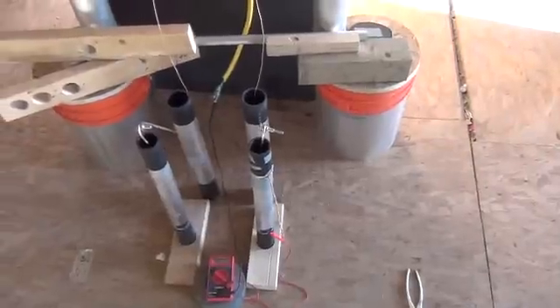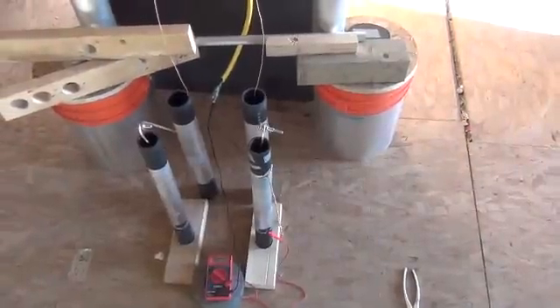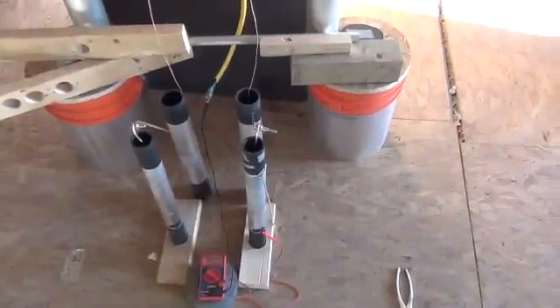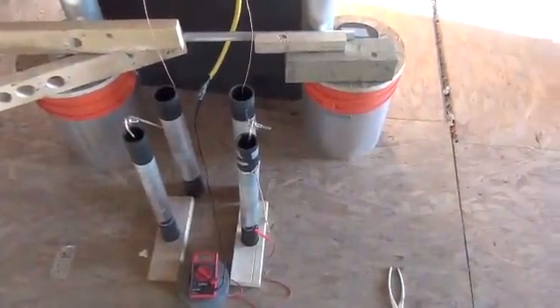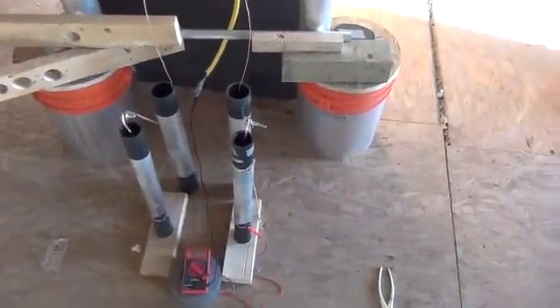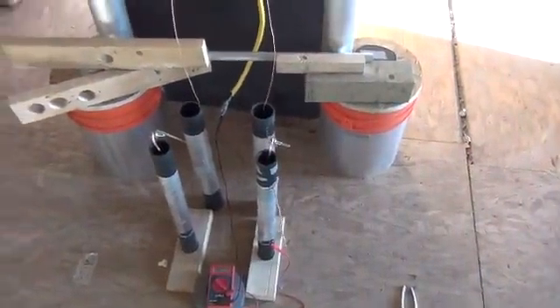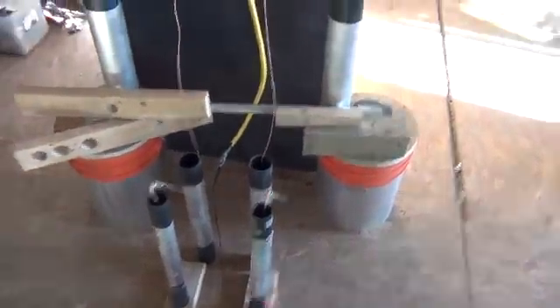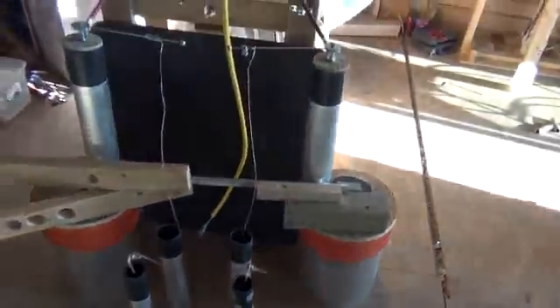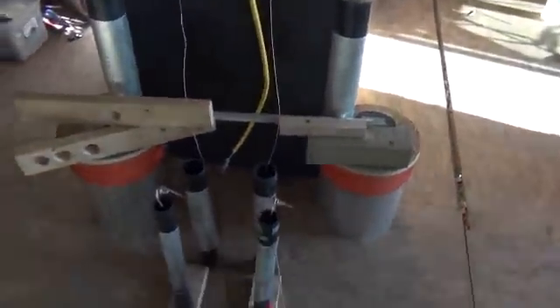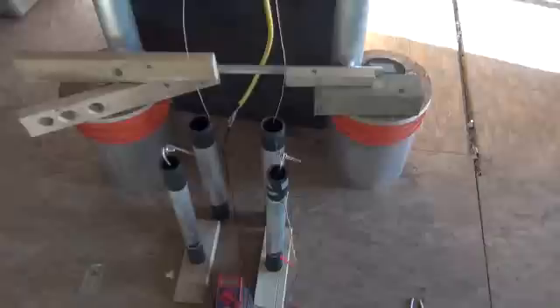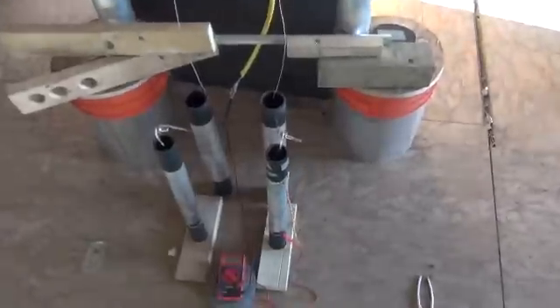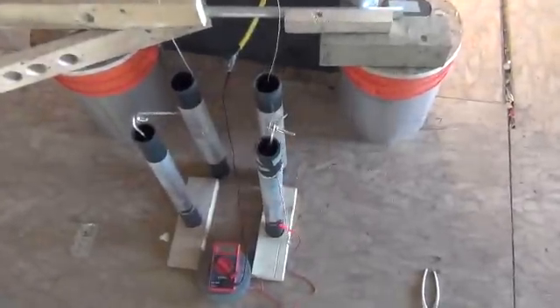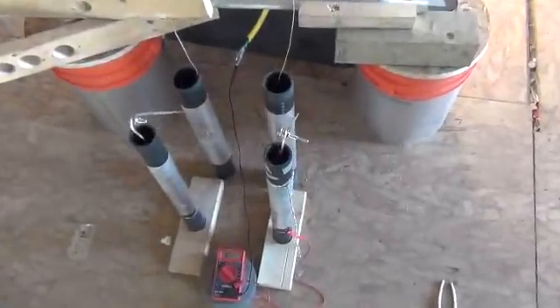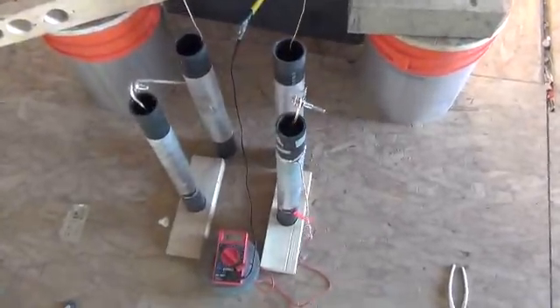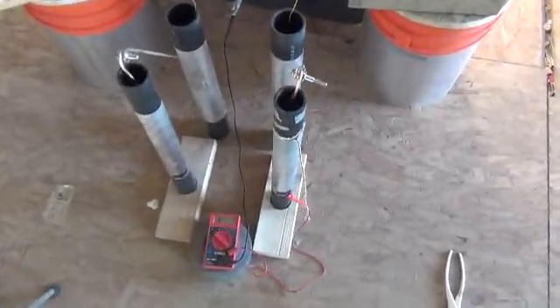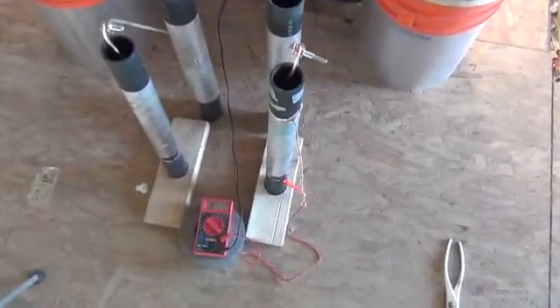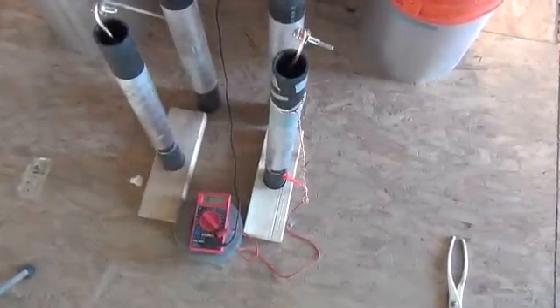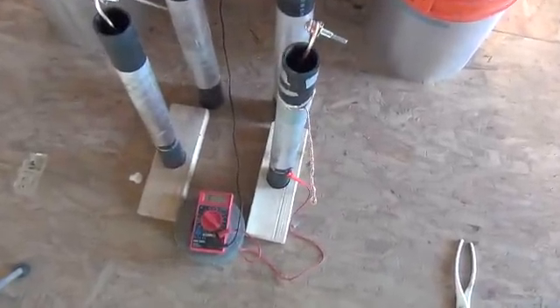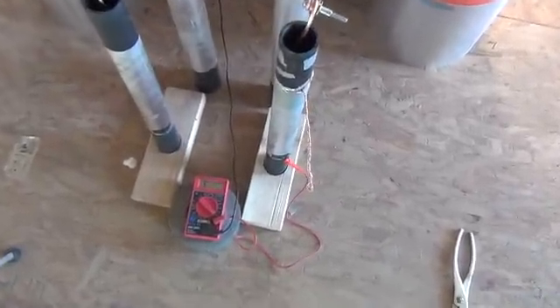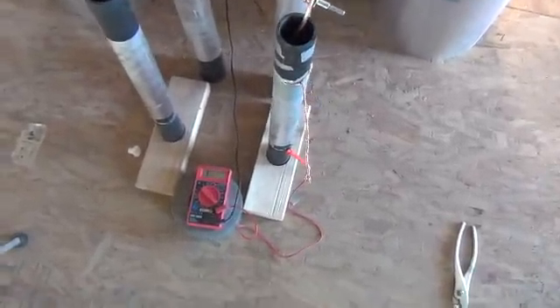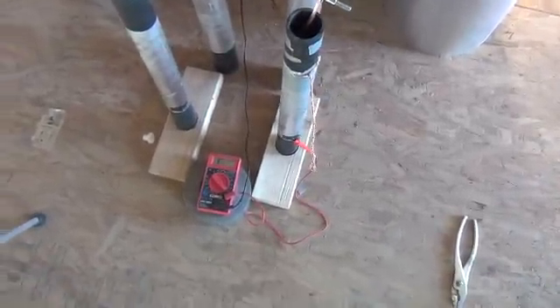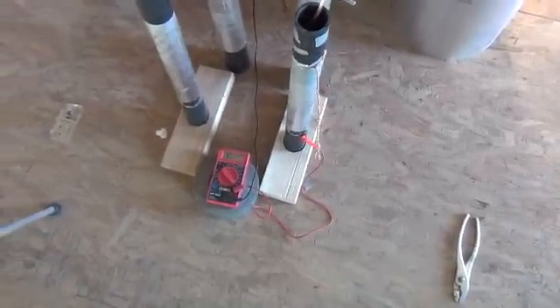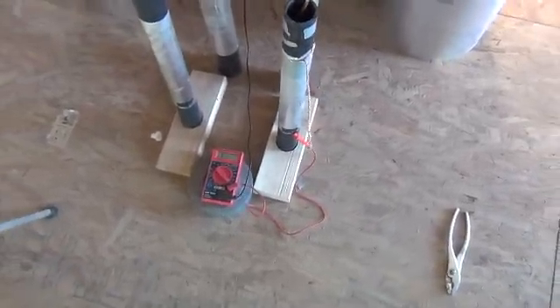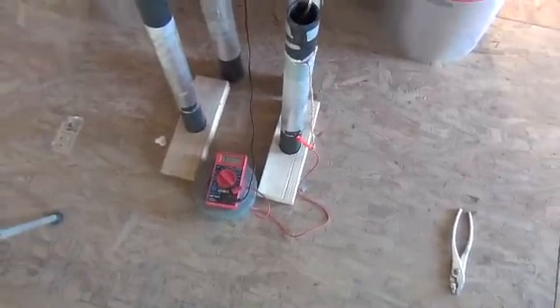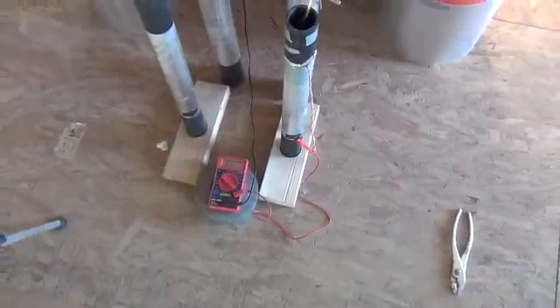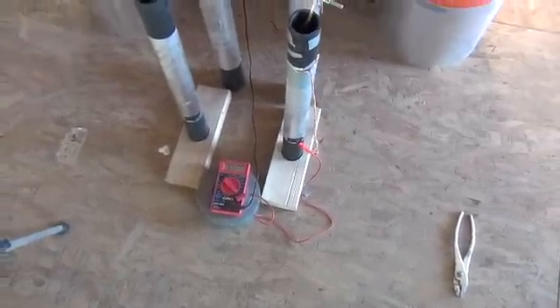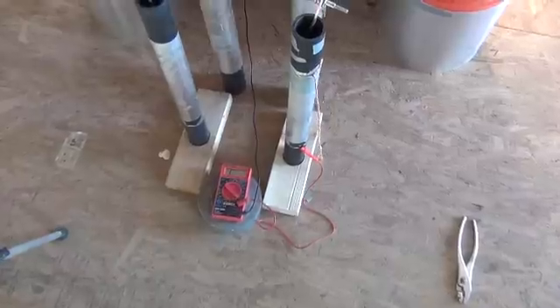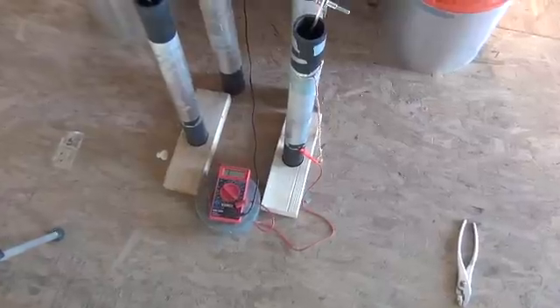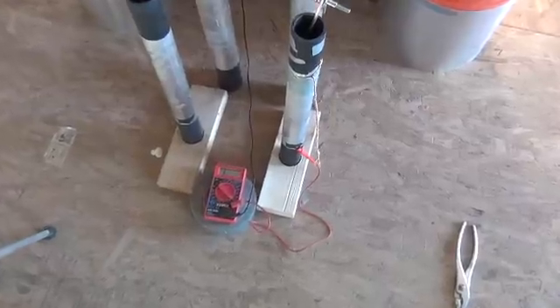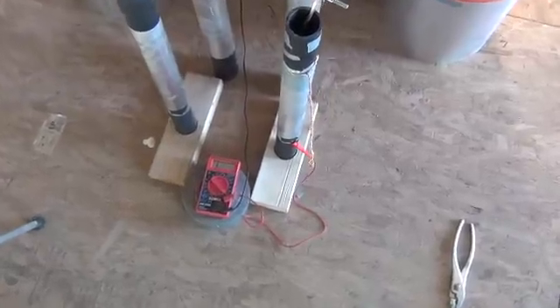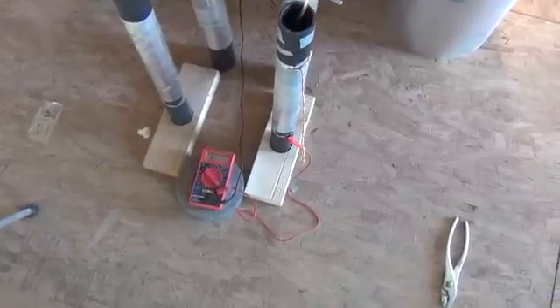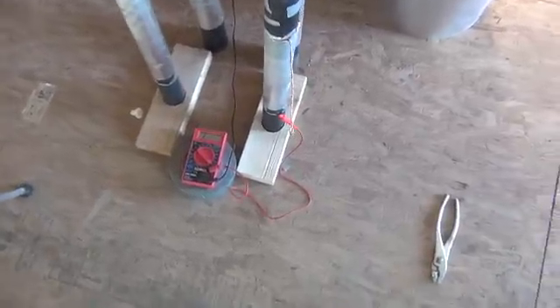Alright folks, Mr. Thessalonian back here again. We've got a great amperage reading from our step-down transformers now. I'm going to go through with you real quick exactly how I hooked this up to achieve these amperage readings.